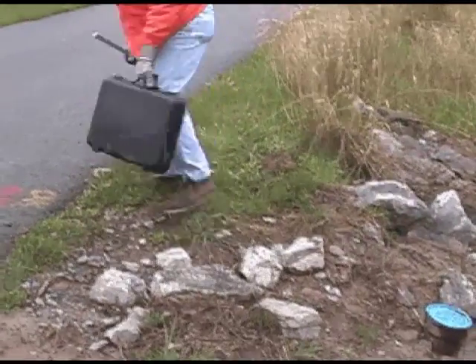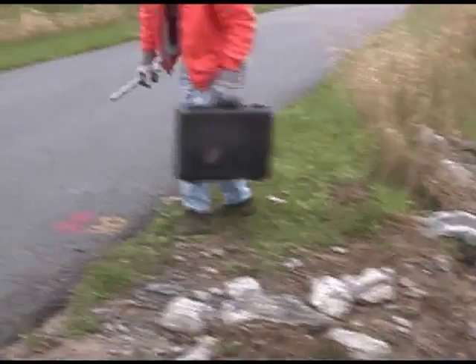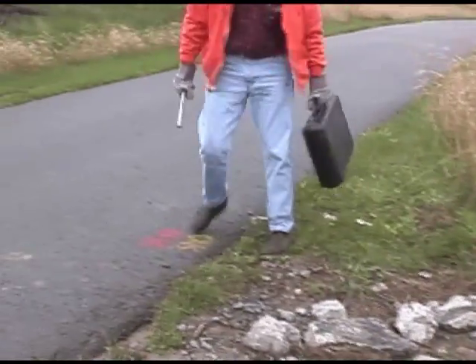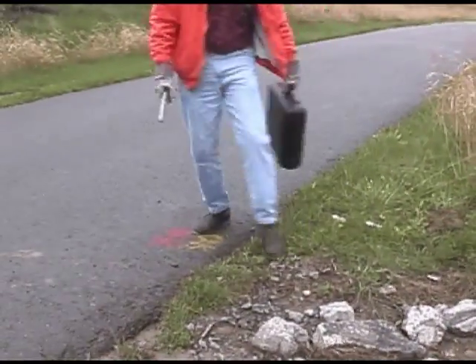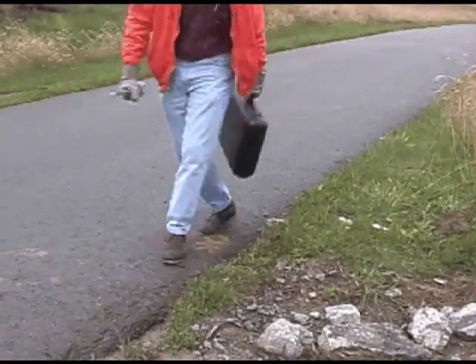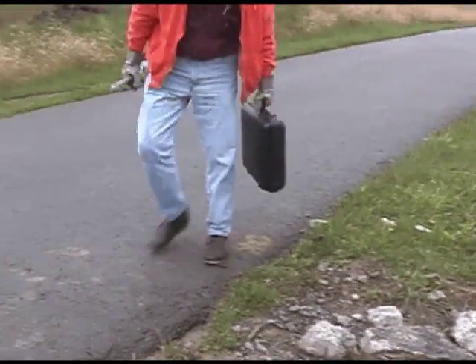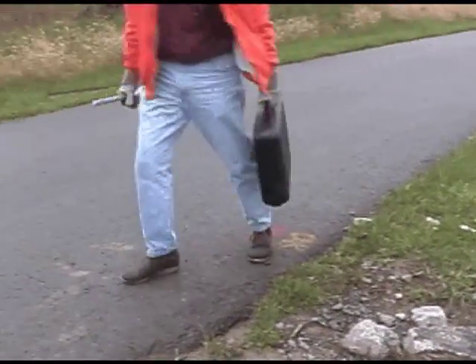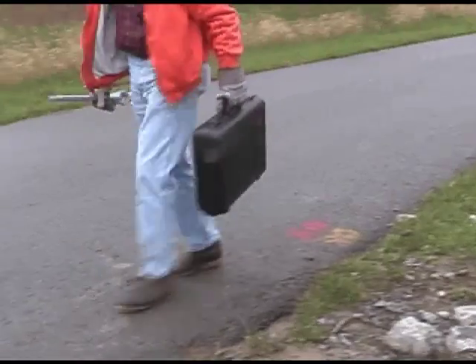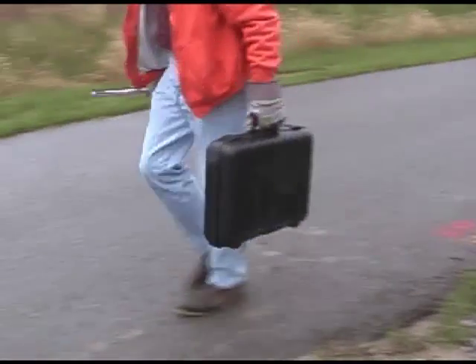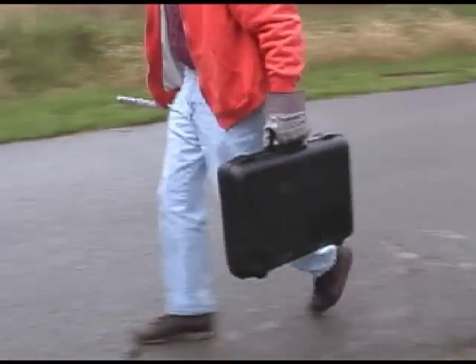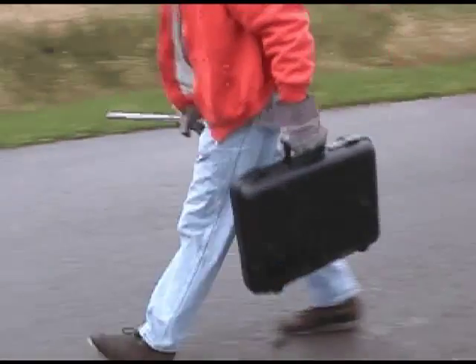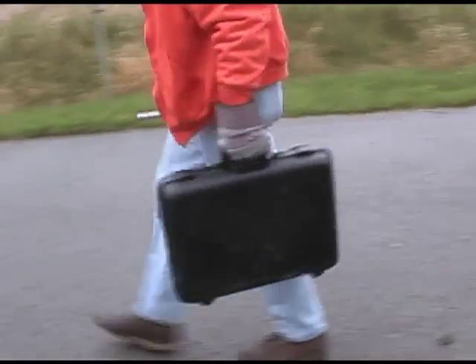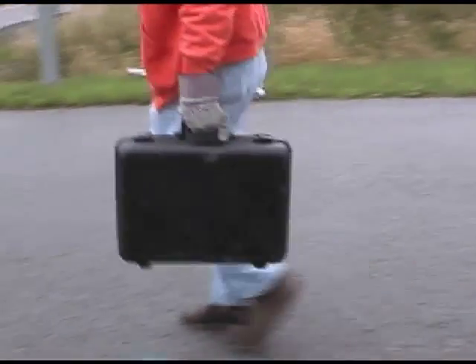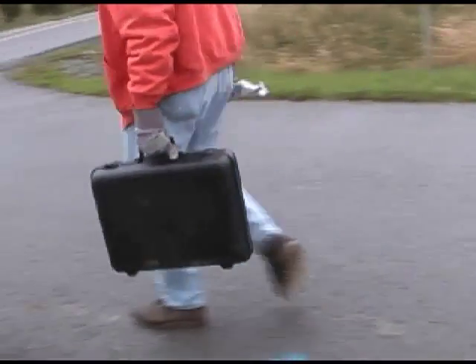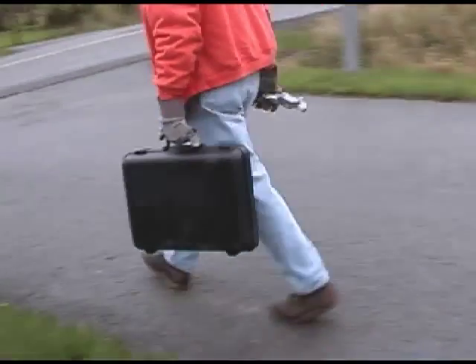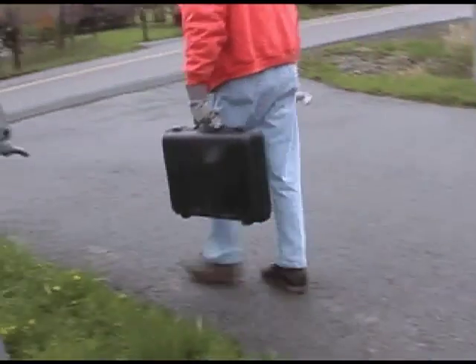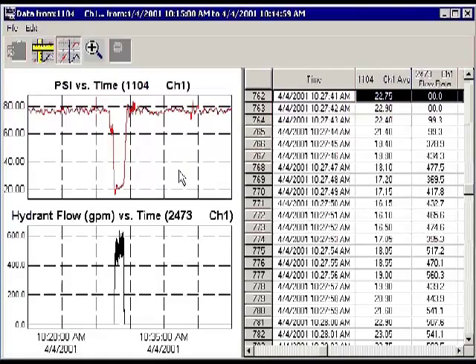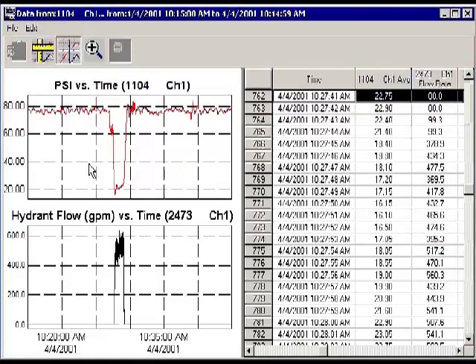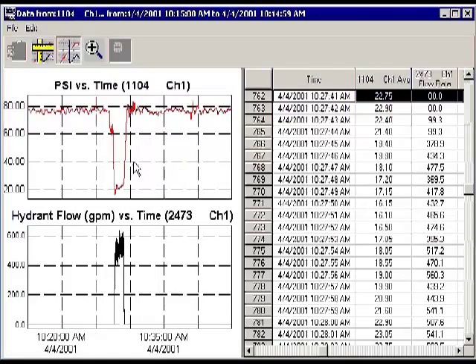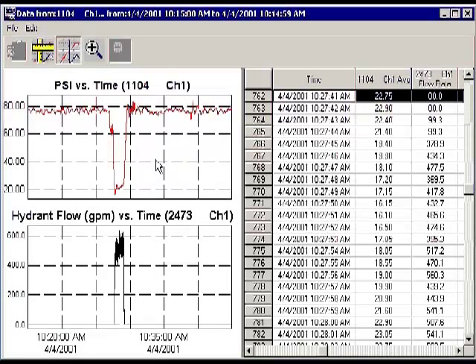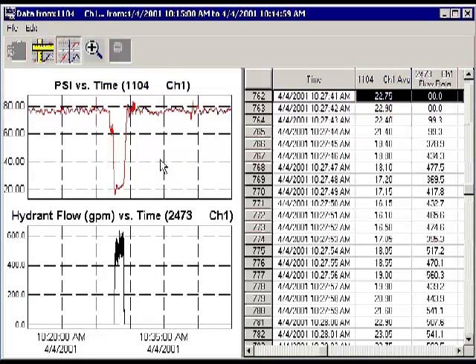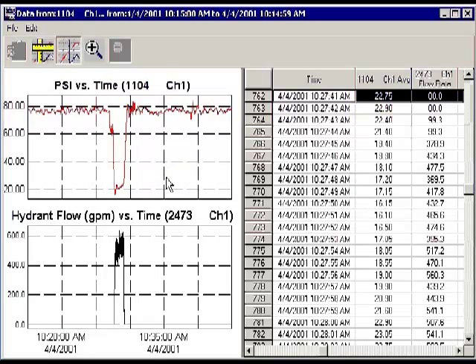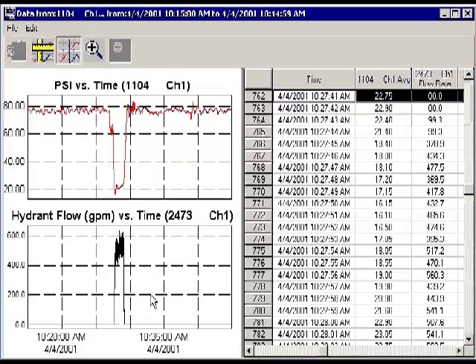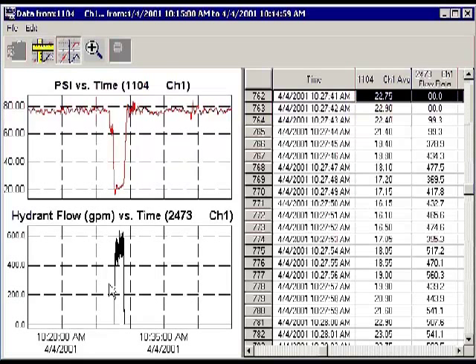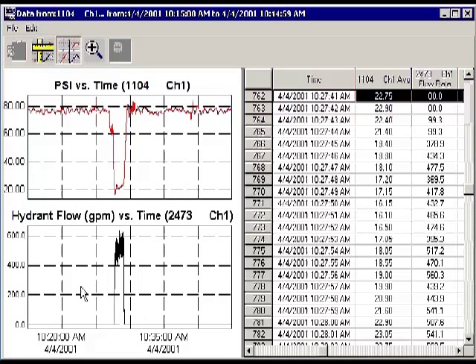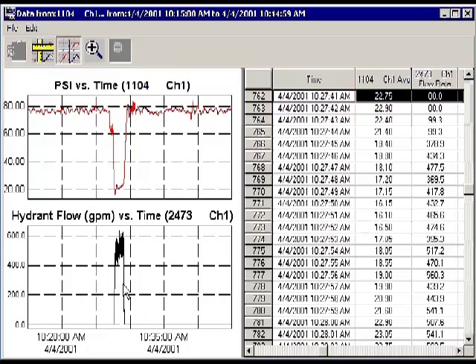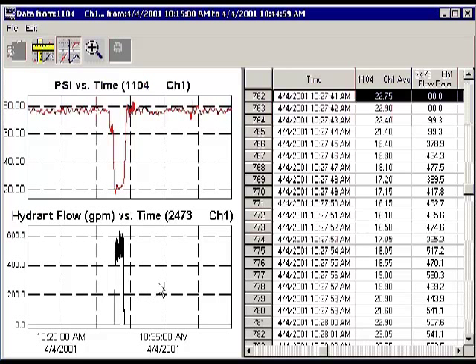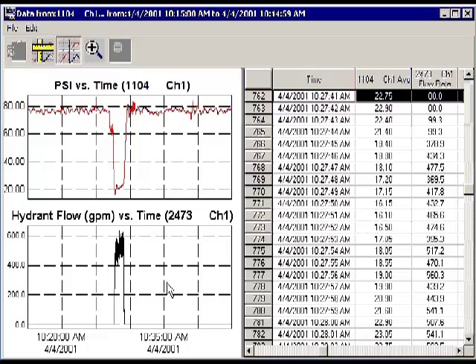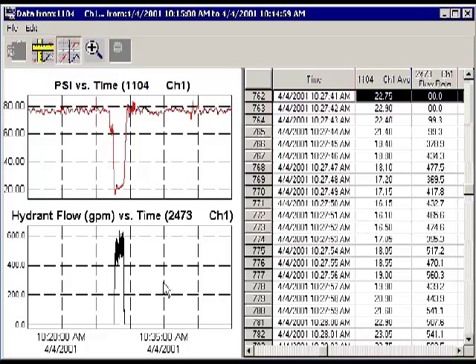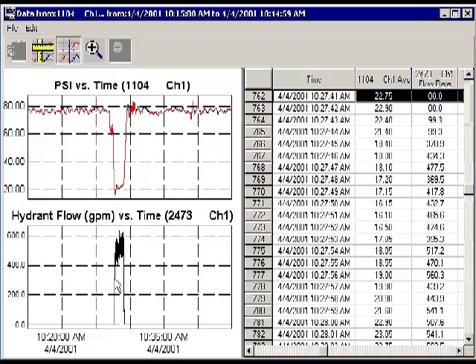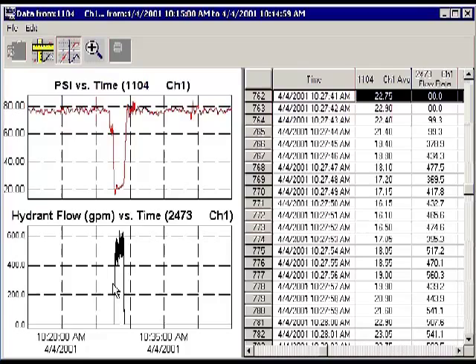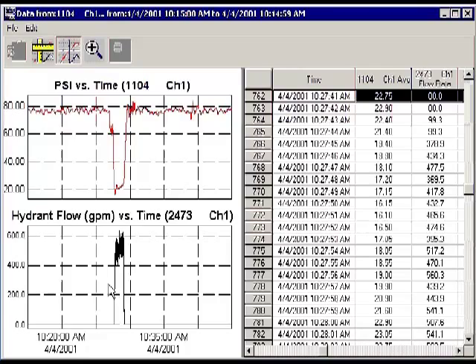With the test completed, we will now show what fire flow test data looks like in Telogger's software. The top graph shows the residual hydrant data and the bottom graph displays the flow hydrant's data.